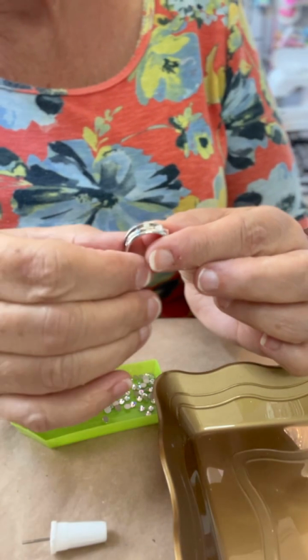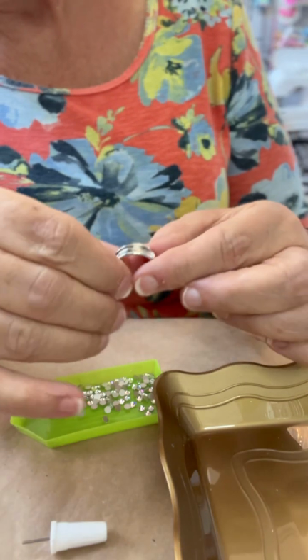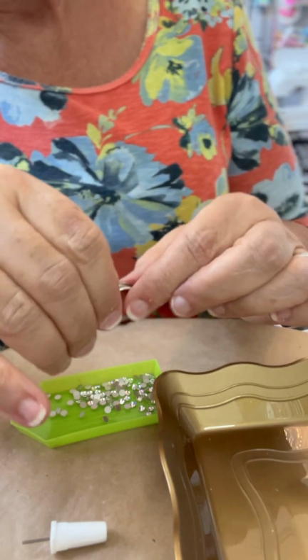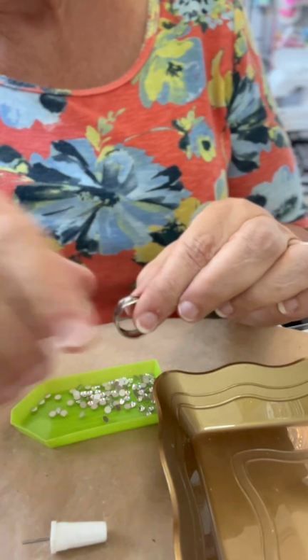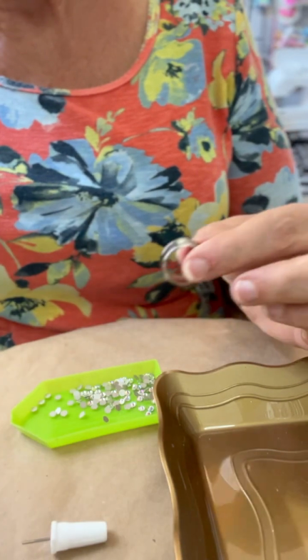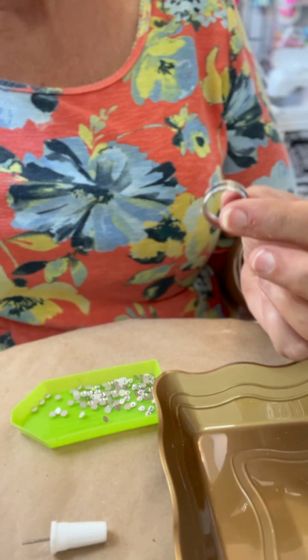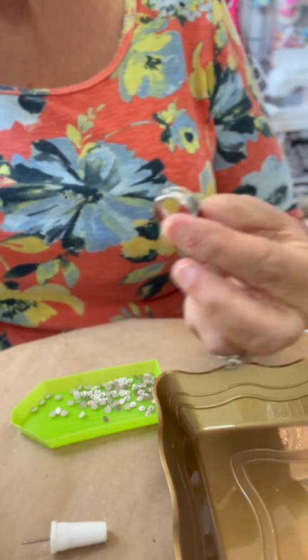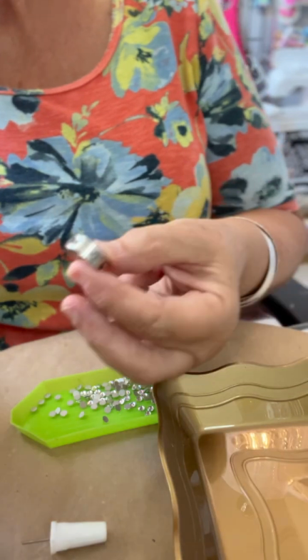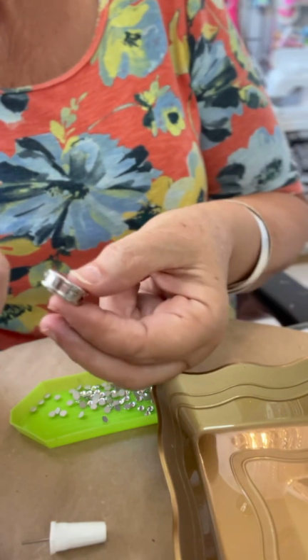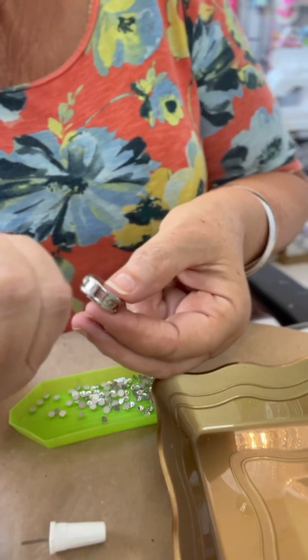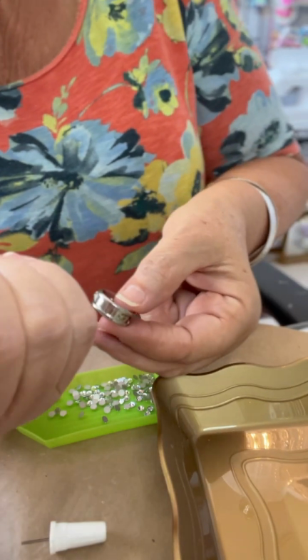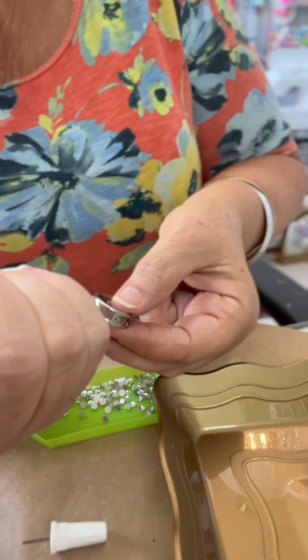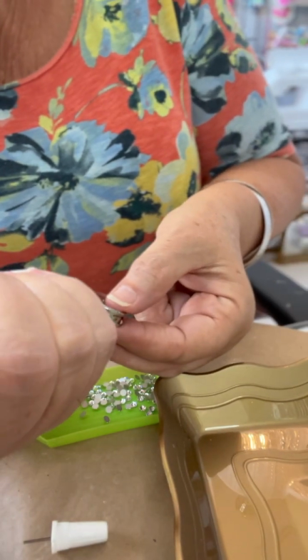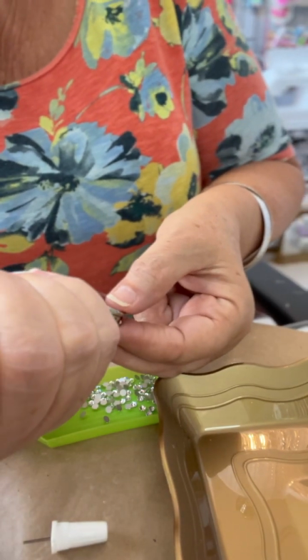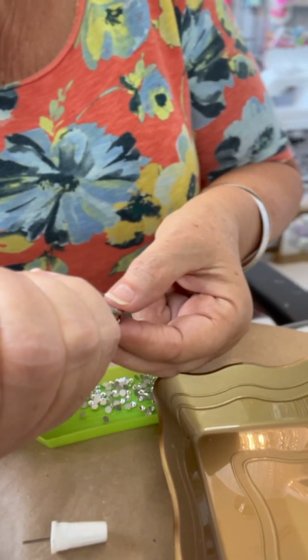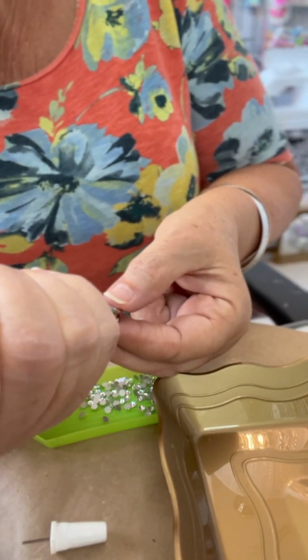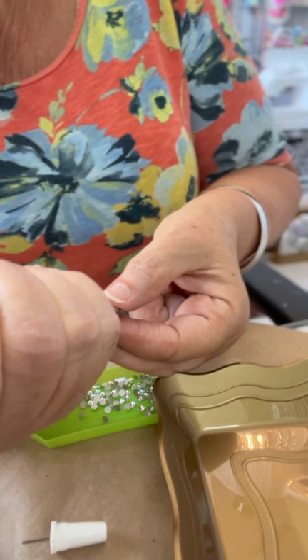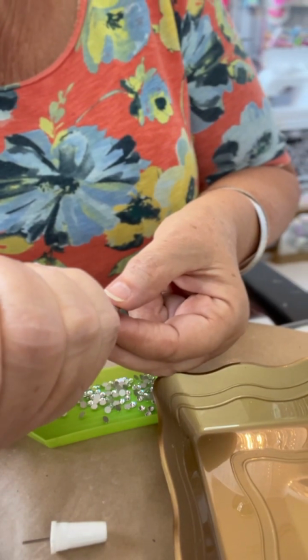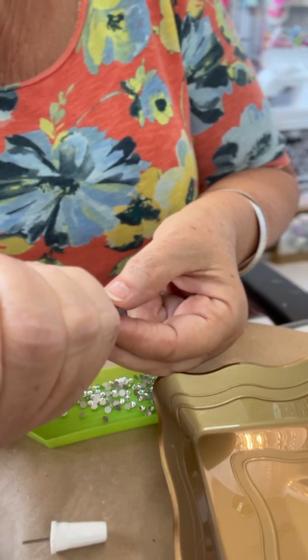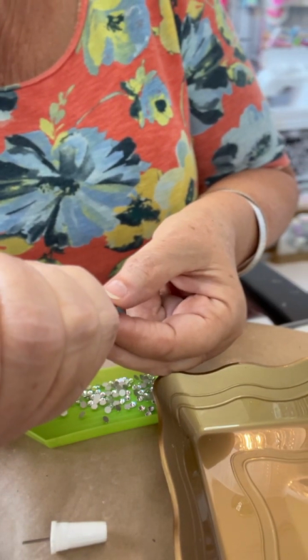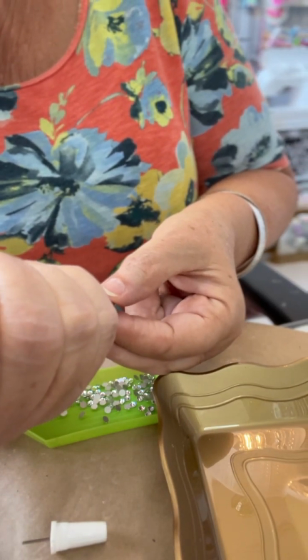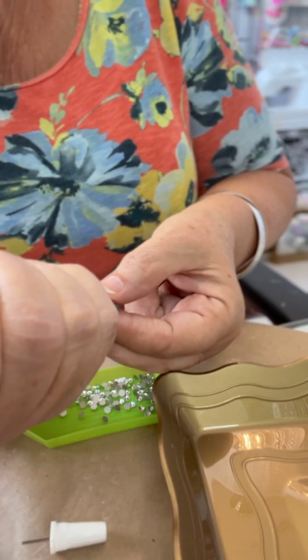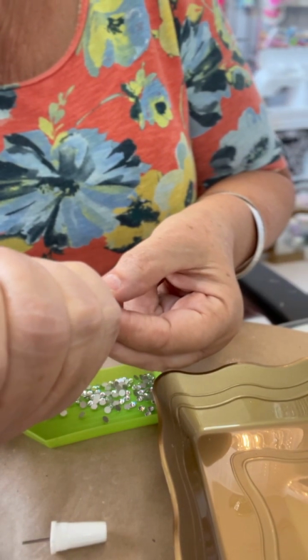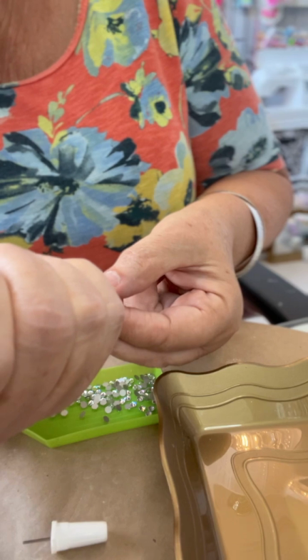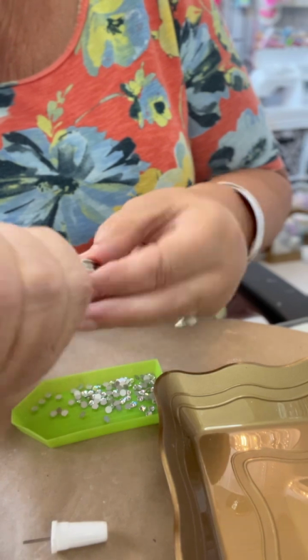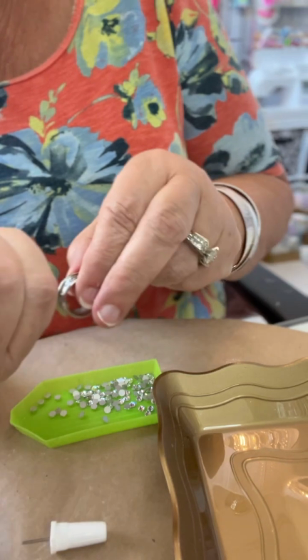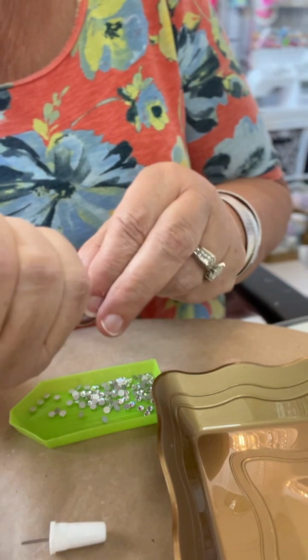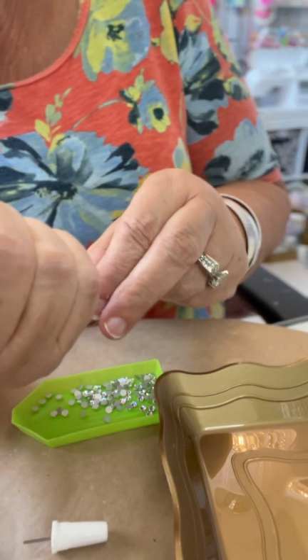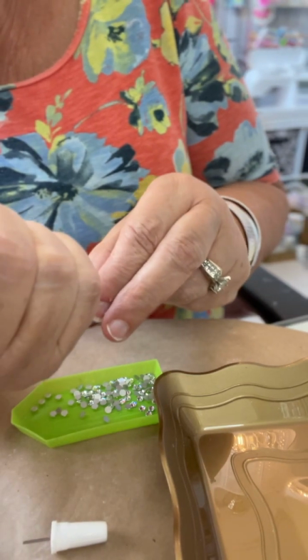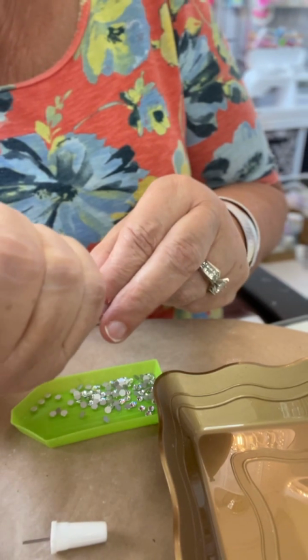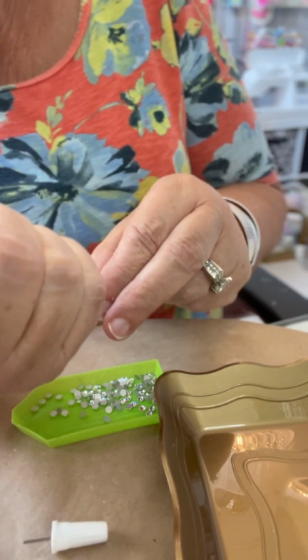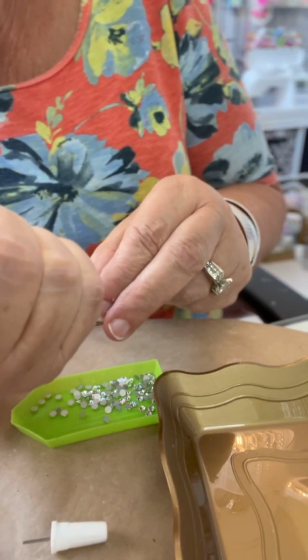Now I'm going to go ahead and speed this up a little bit because you don't want to see me squirting glue and repeating the process. I think you get the gist.